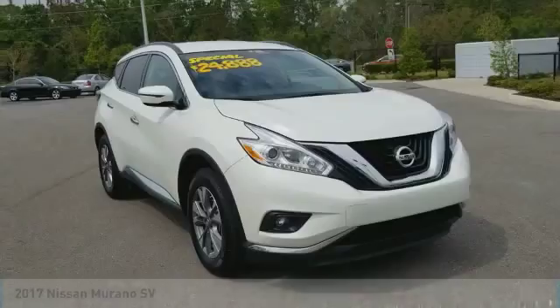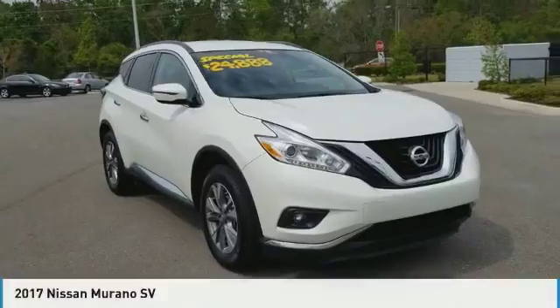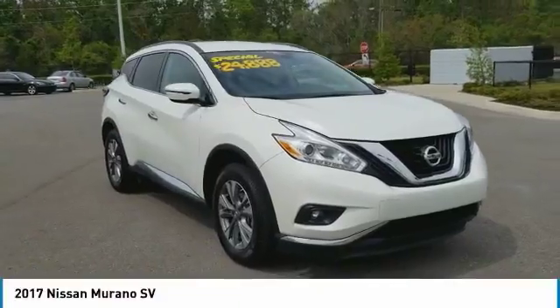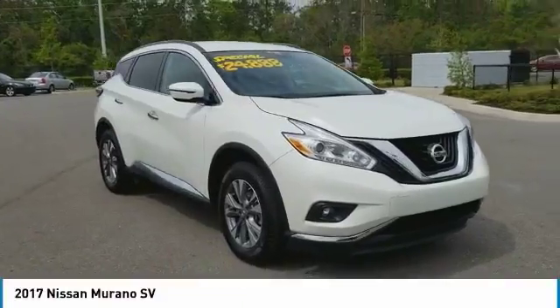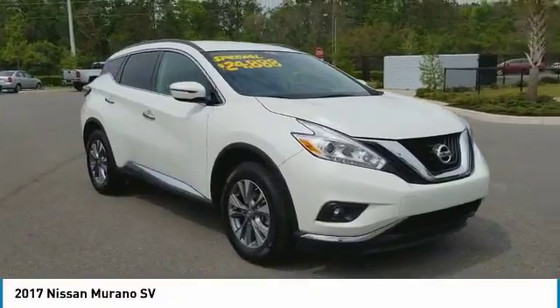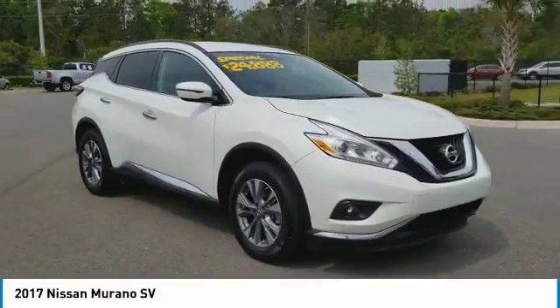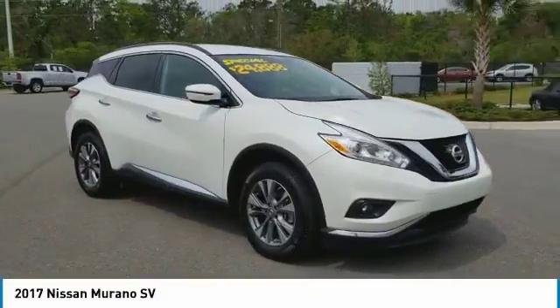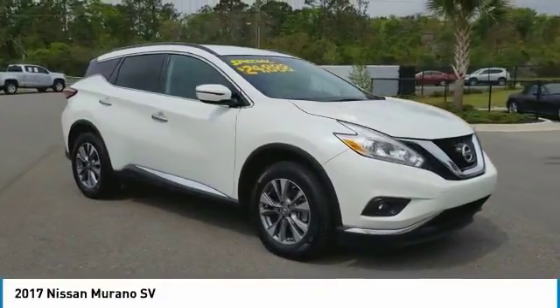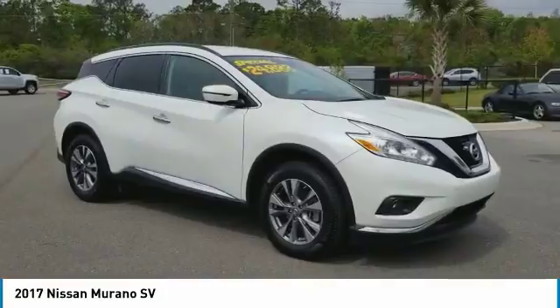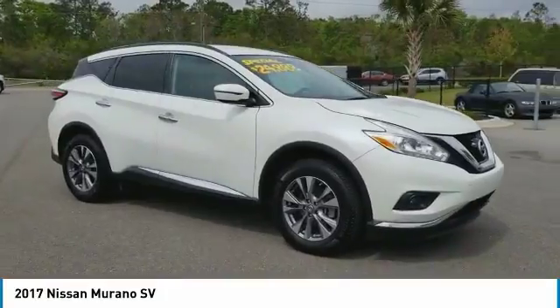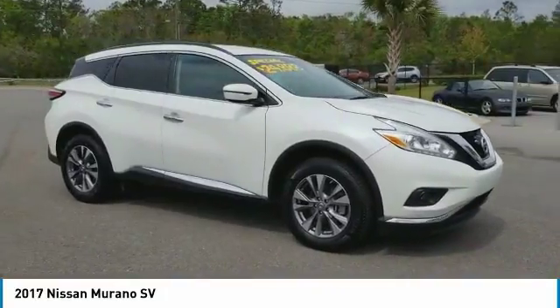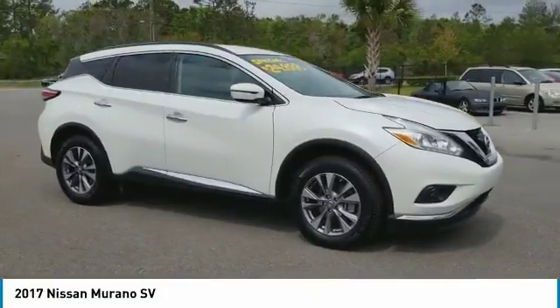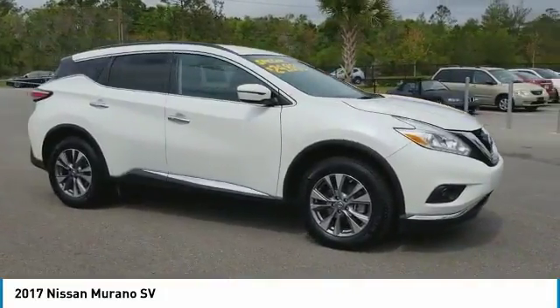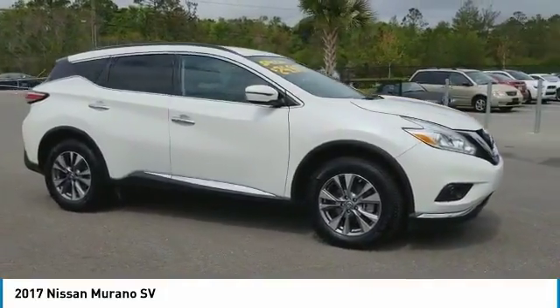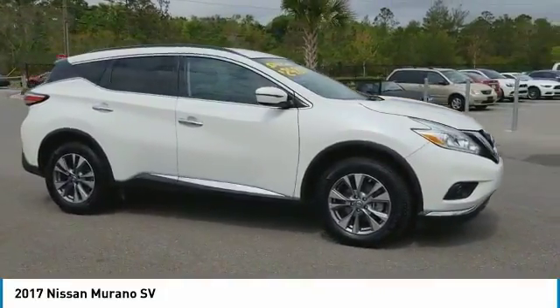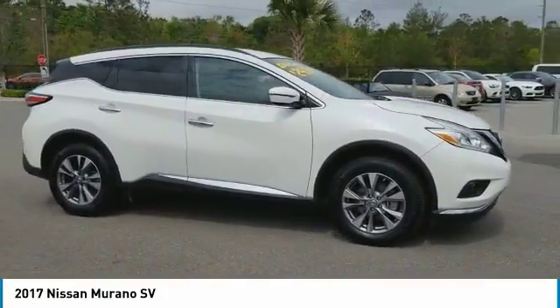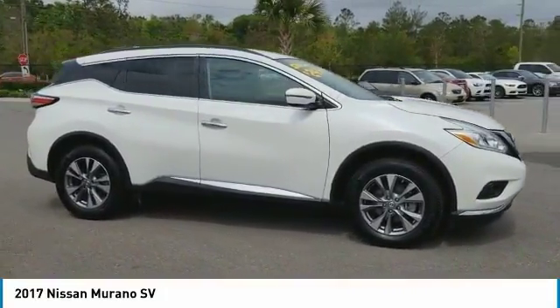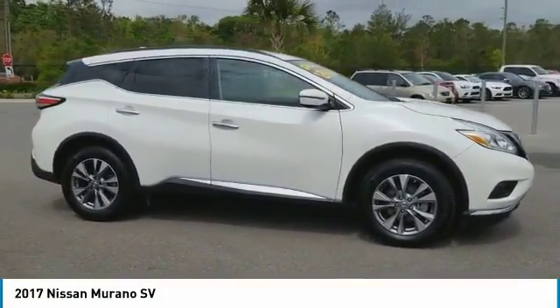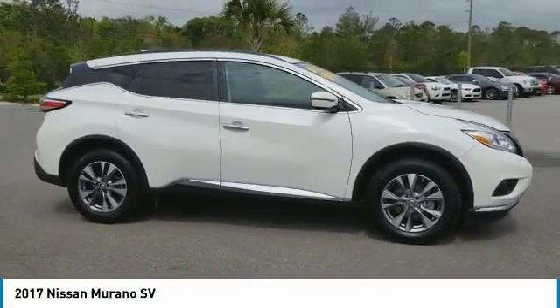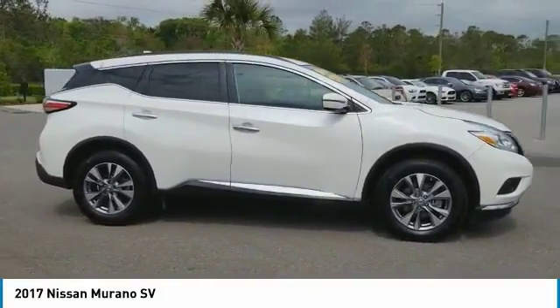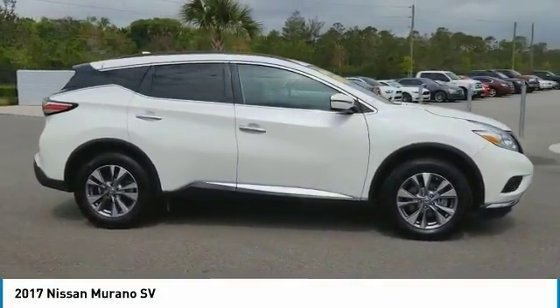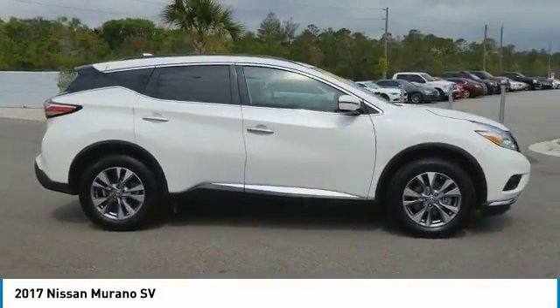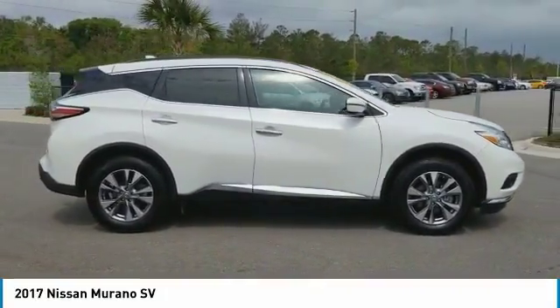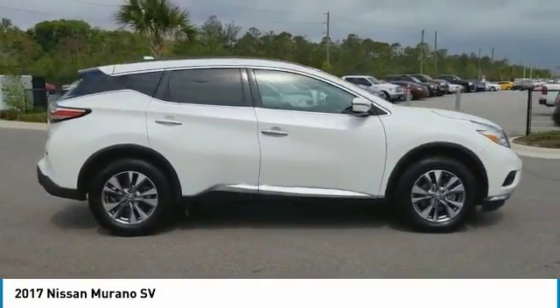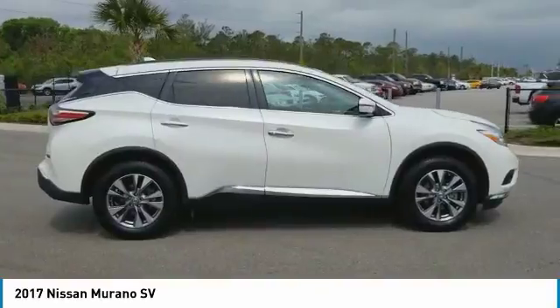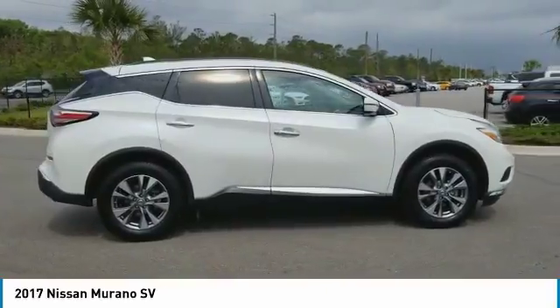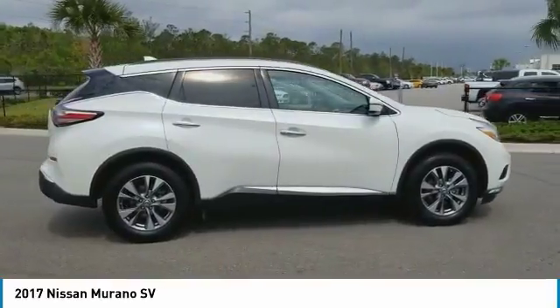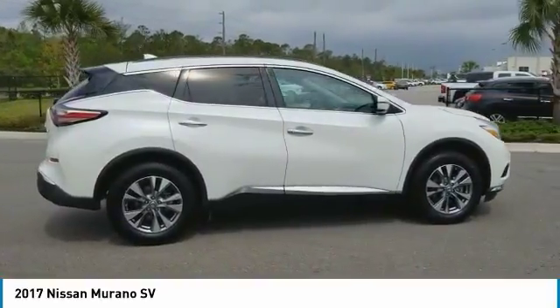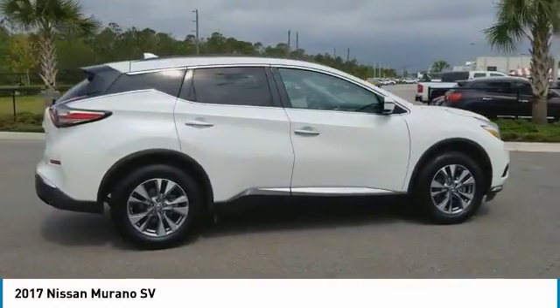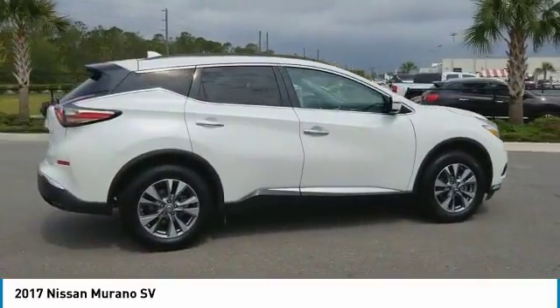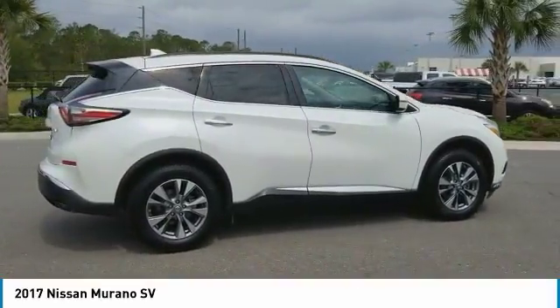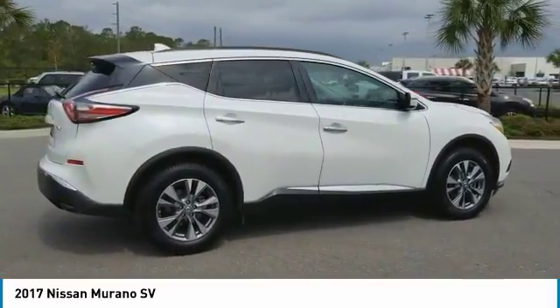Don't miss this Pearl Y 2017 Nissan. Make a great choice today with this must-have sport utility. Learn more about this sport utility by contacting the dealership today and own it today.